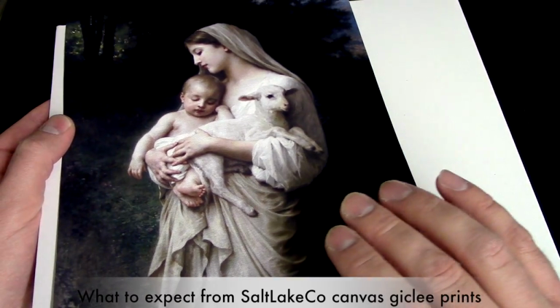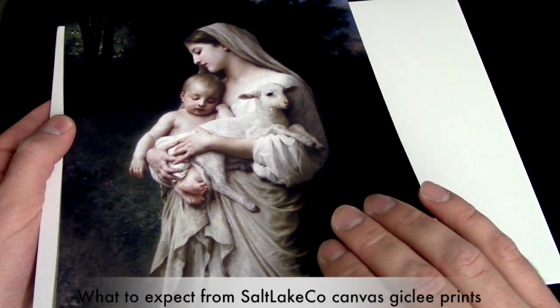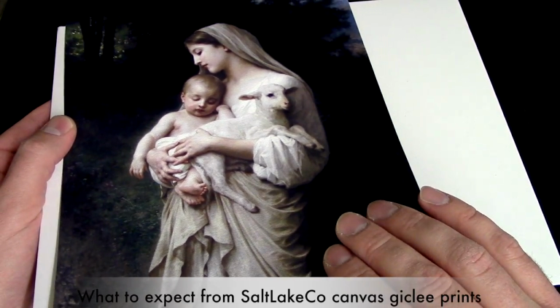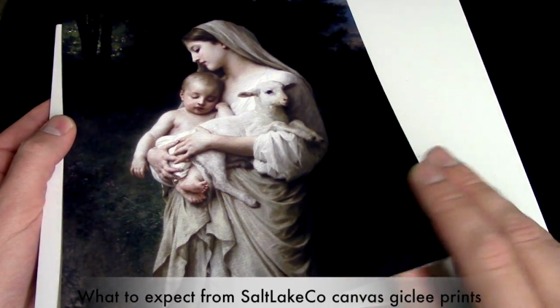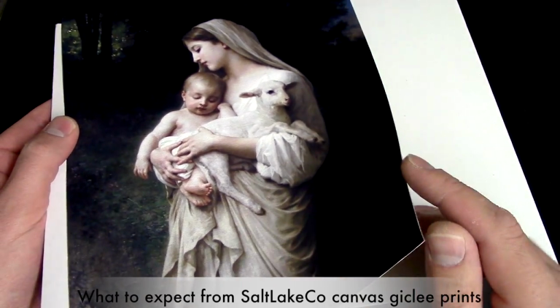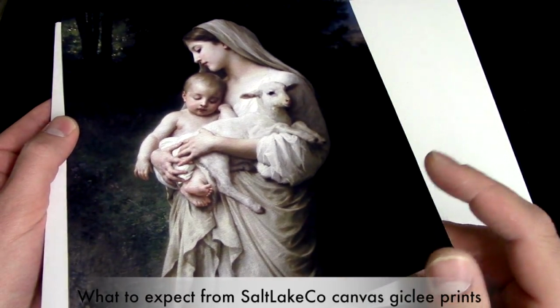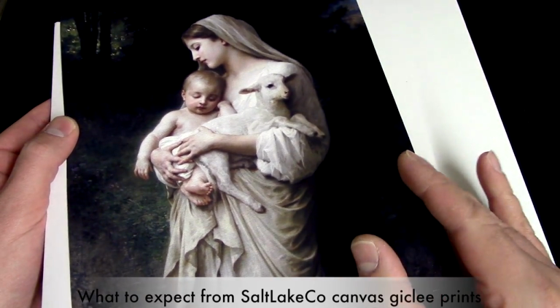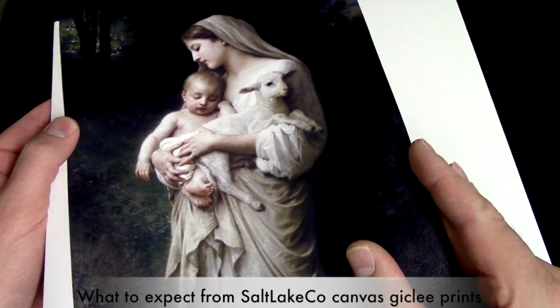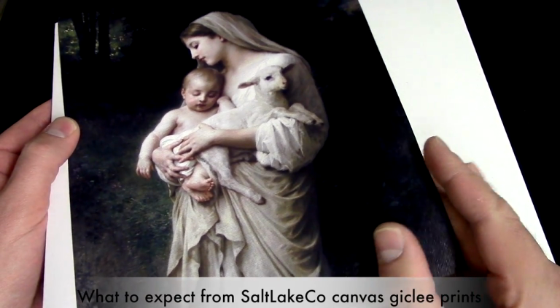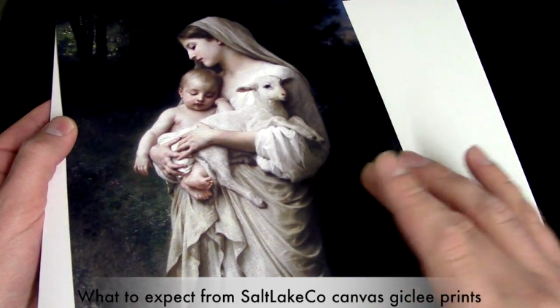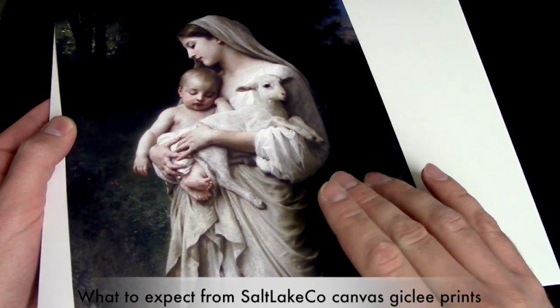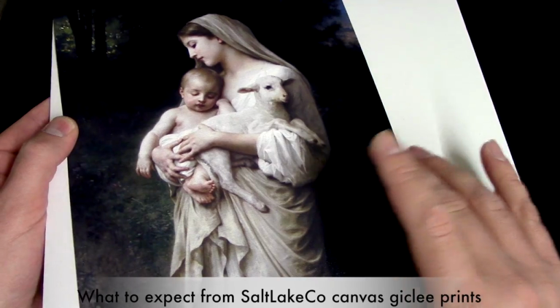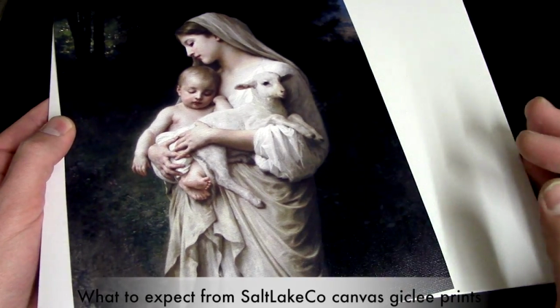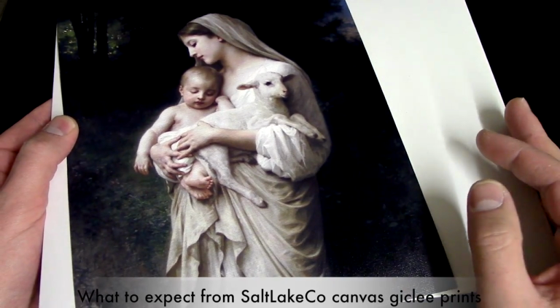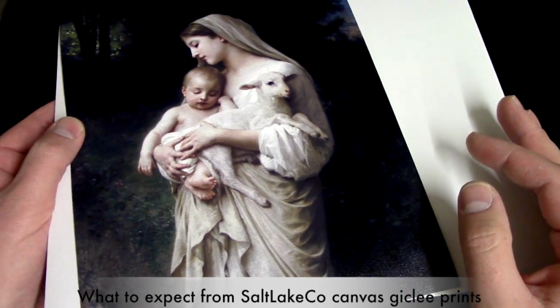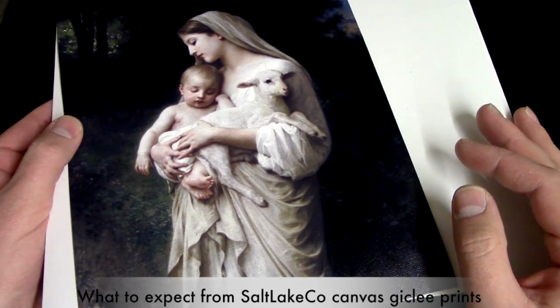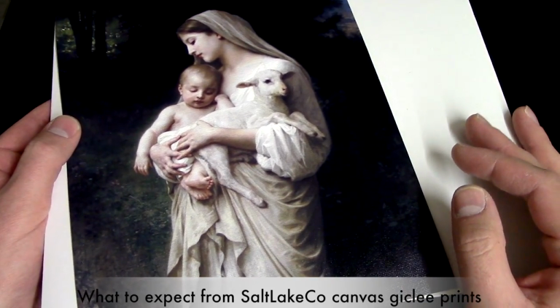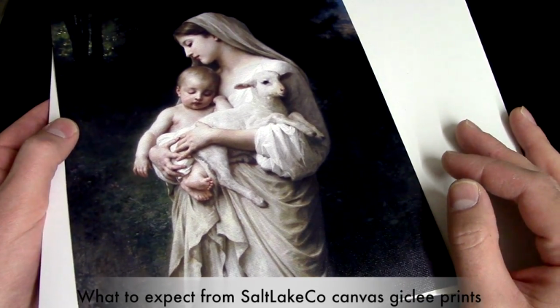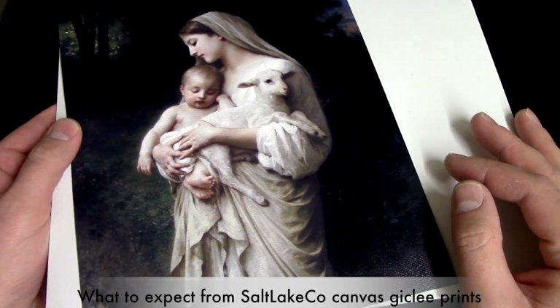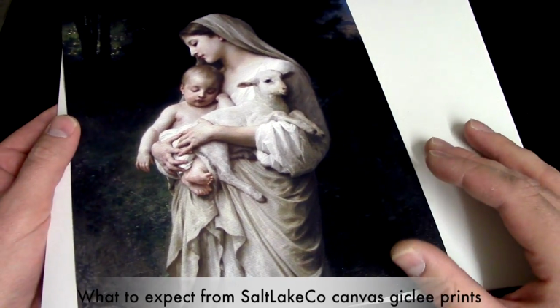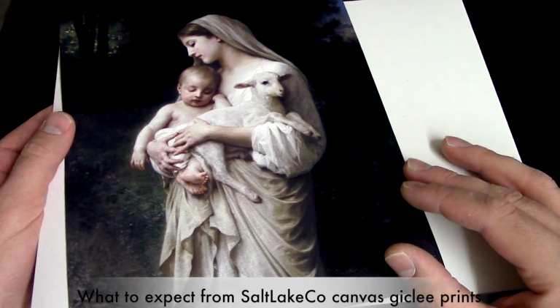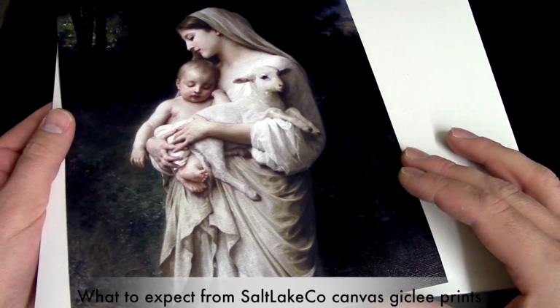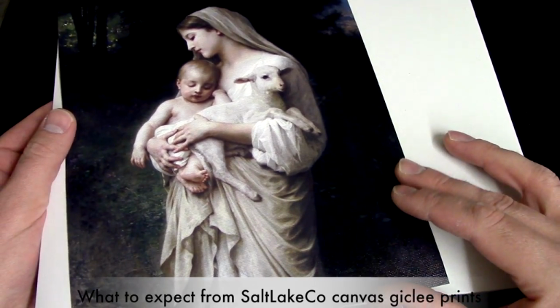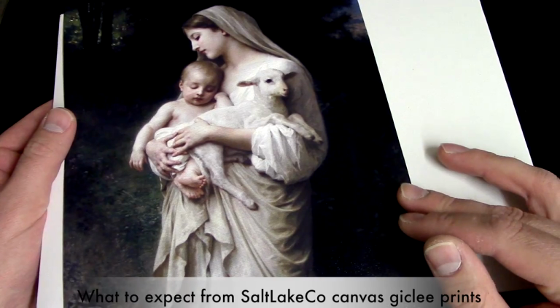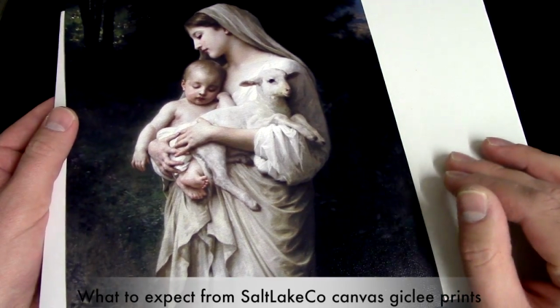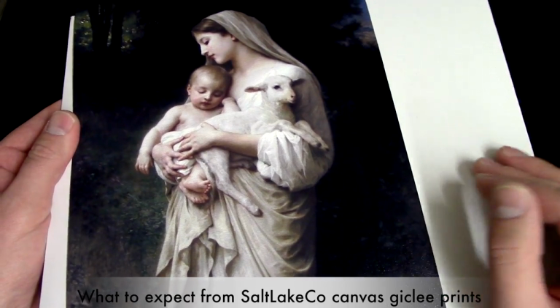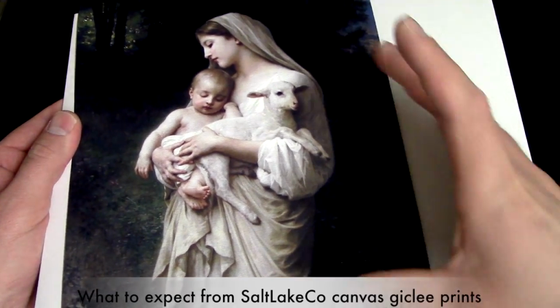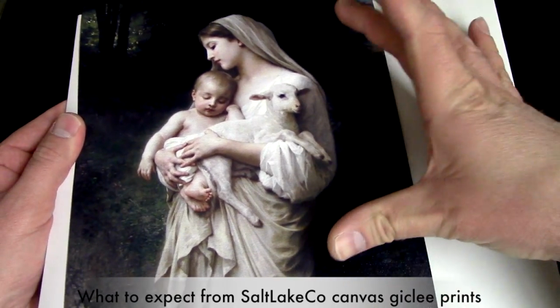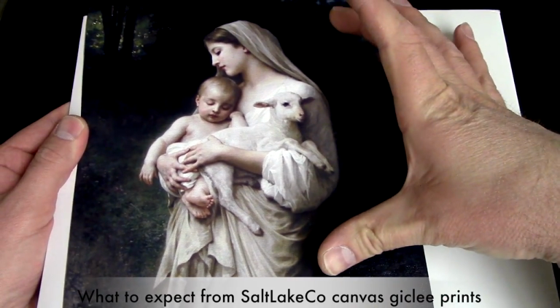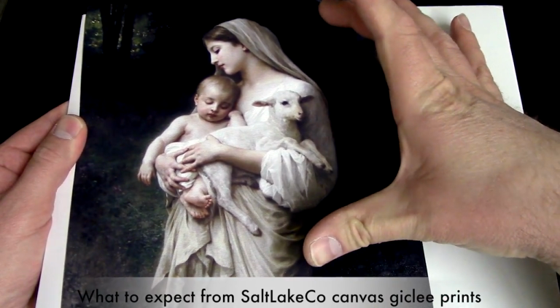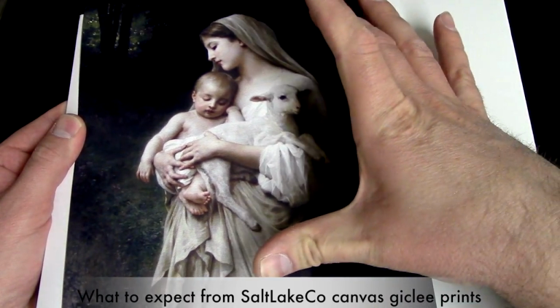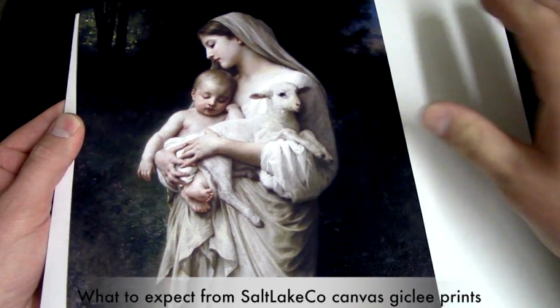You can also stretch this, but if you stretch it you lose some of the dimensions, so you're going to have a custom frame to deal with — unless you have them stretch it to a smaller, cropped image.